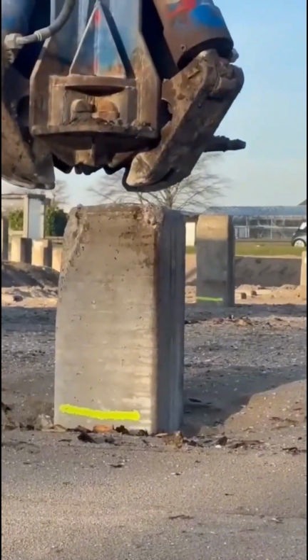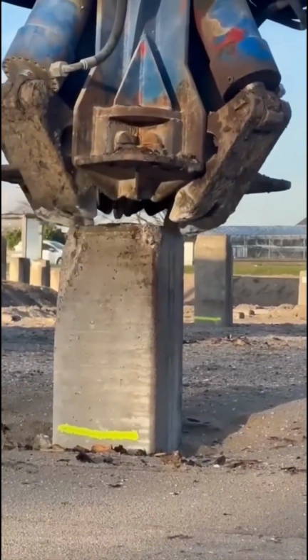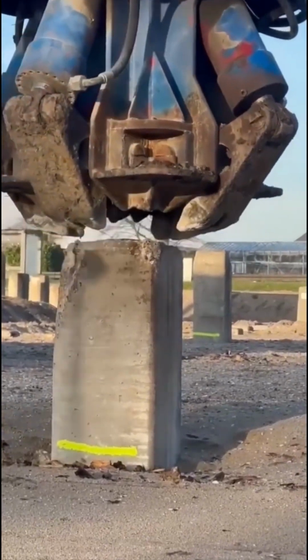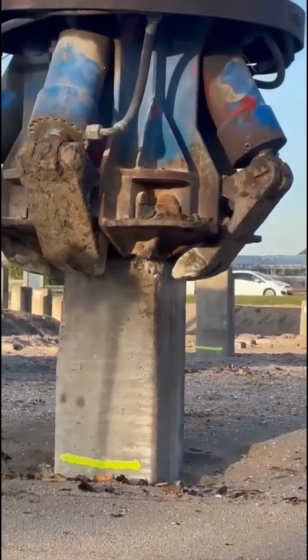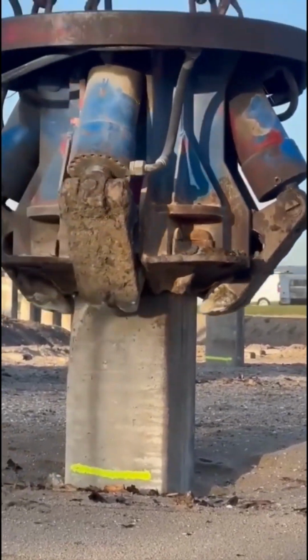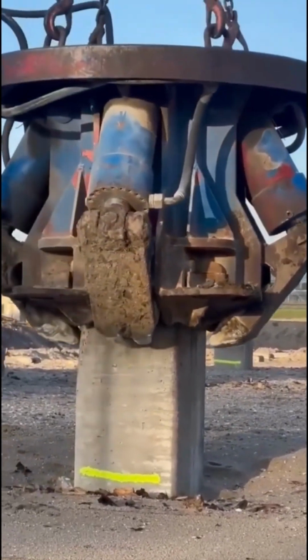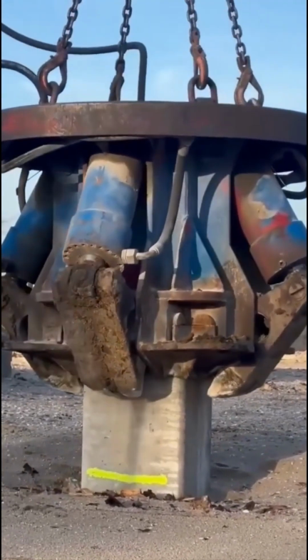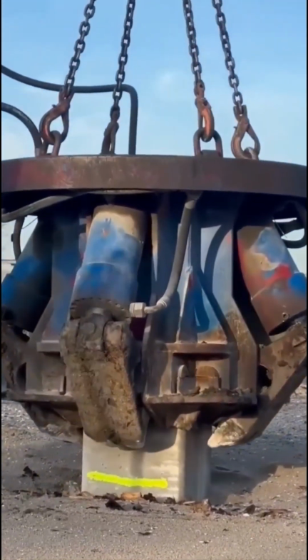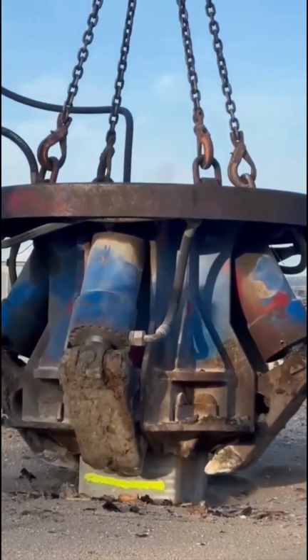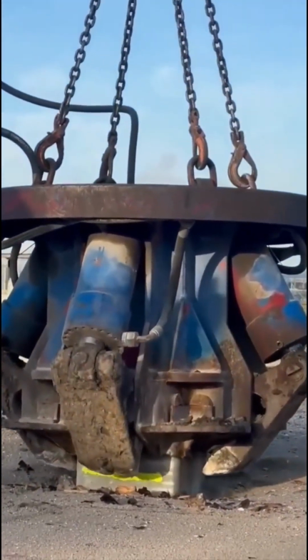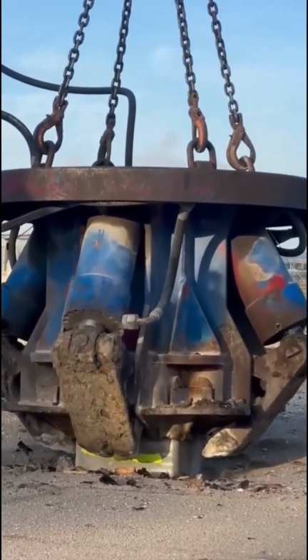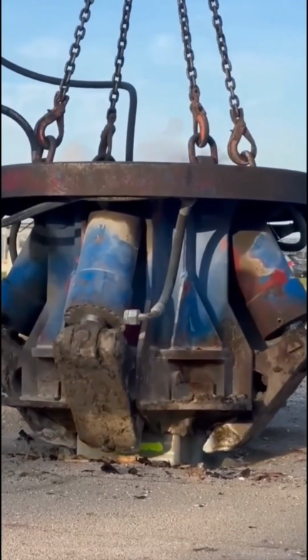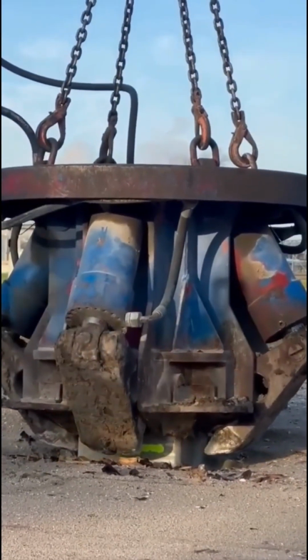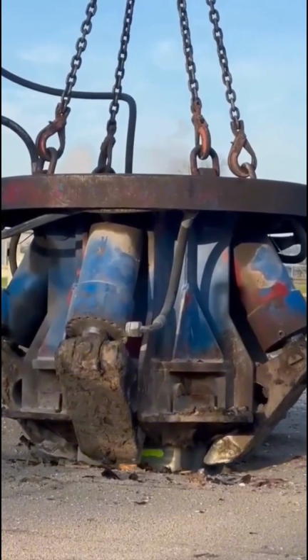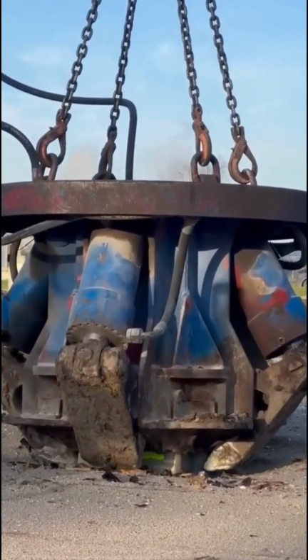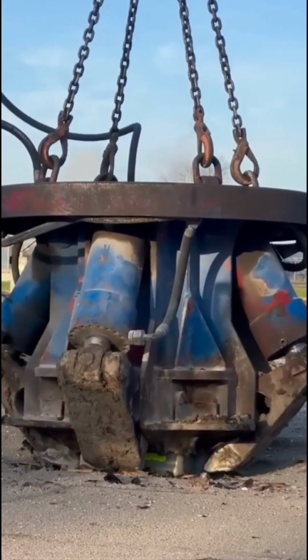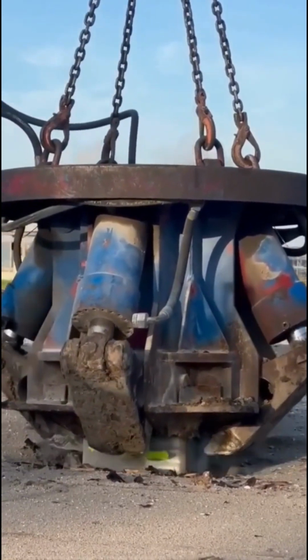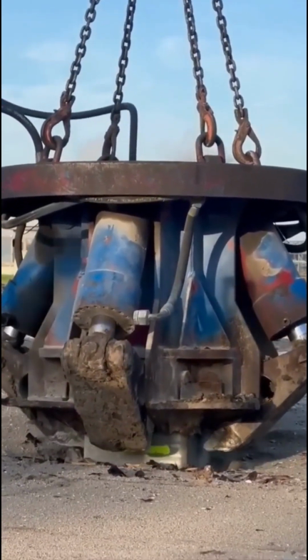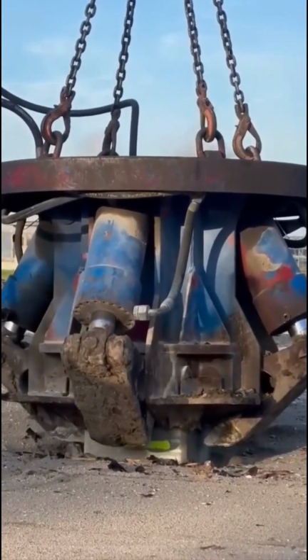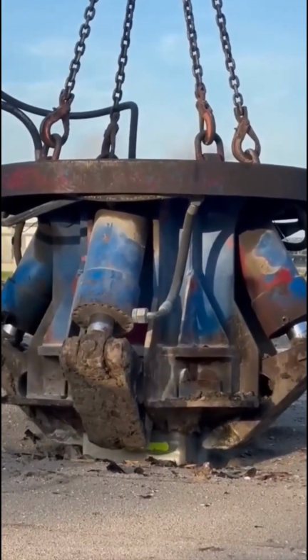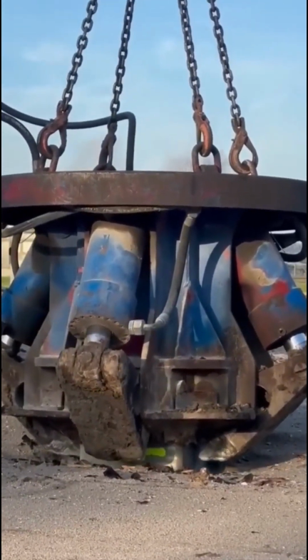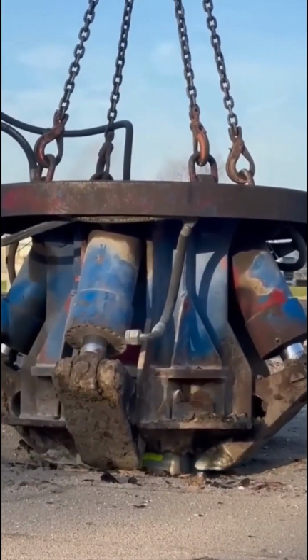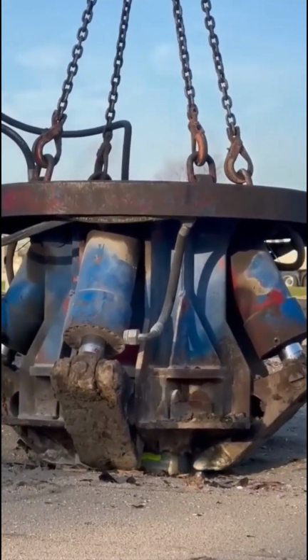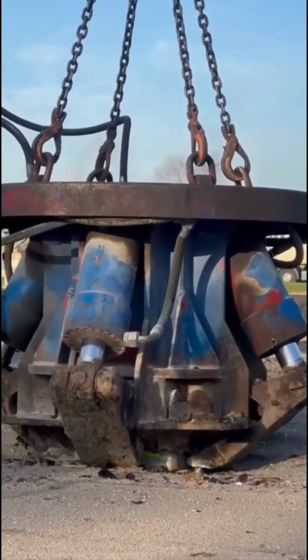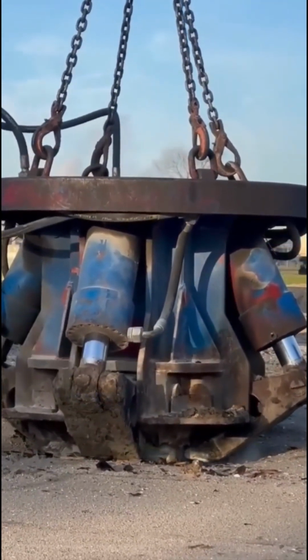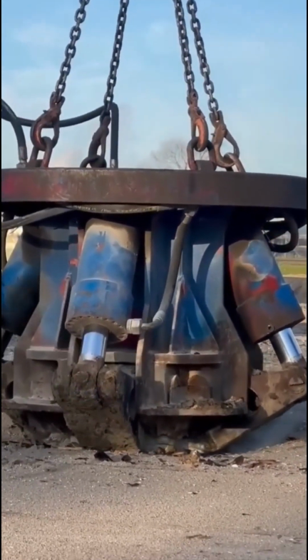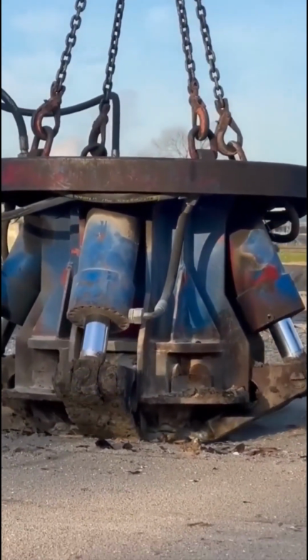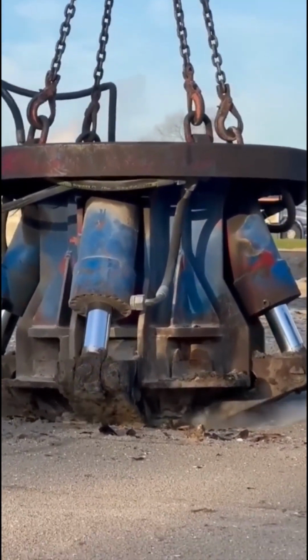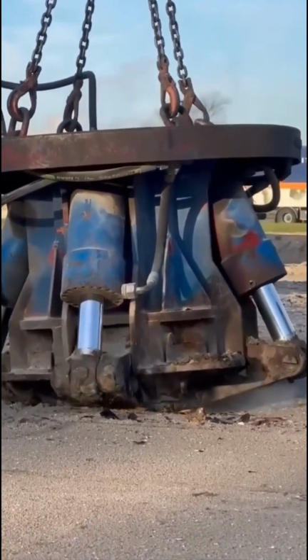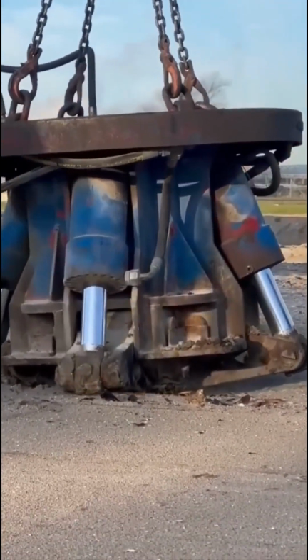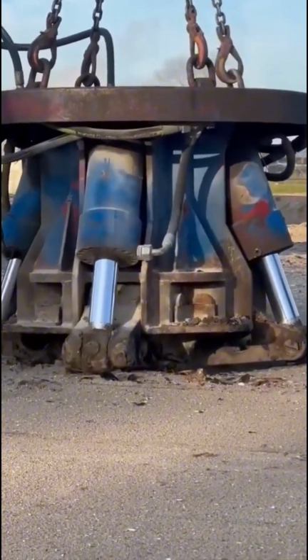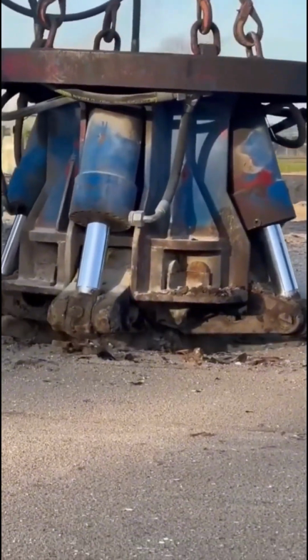Now we watch a crane effortlessly lifting concrete pillars. It's like watching a heavyweight champion do ballet — graceful, yet raw with power.